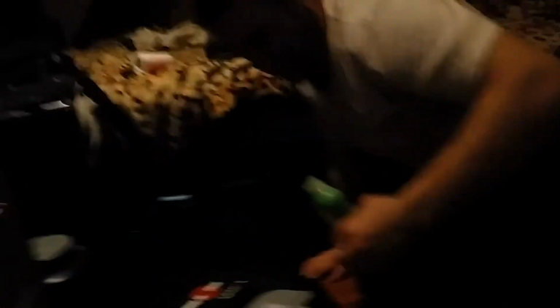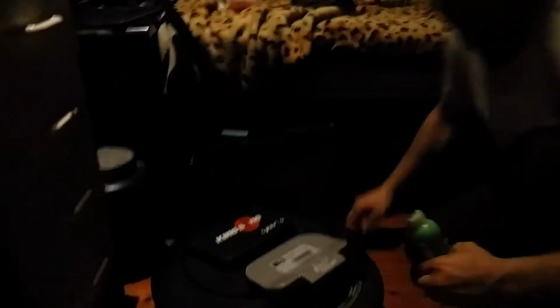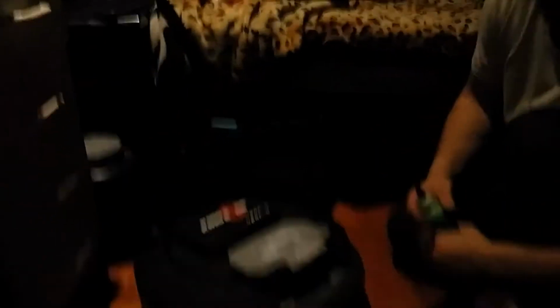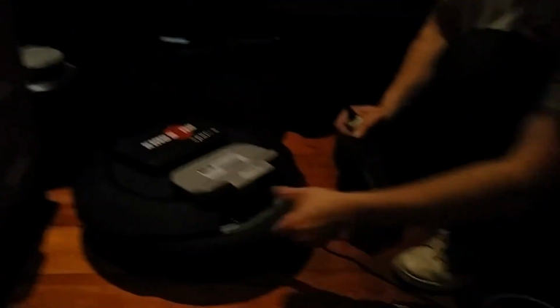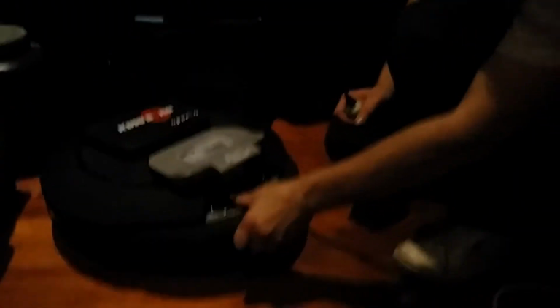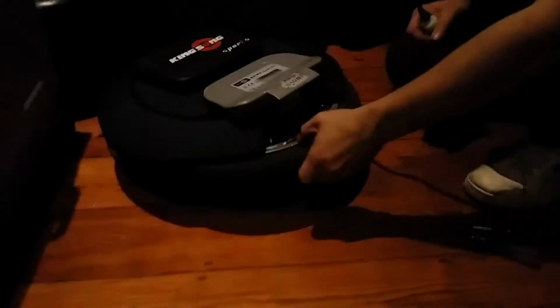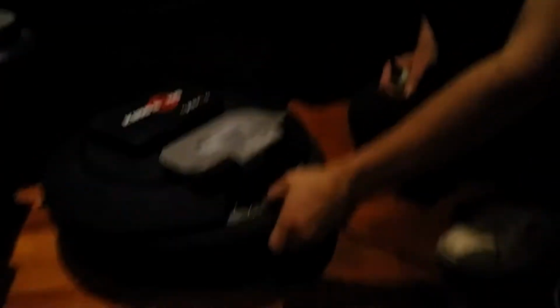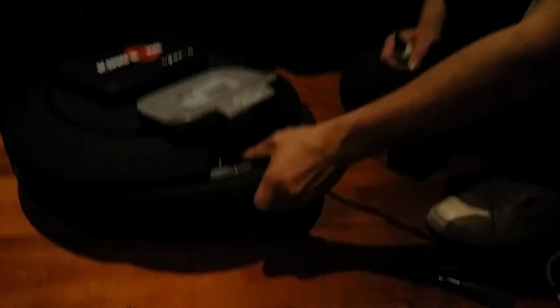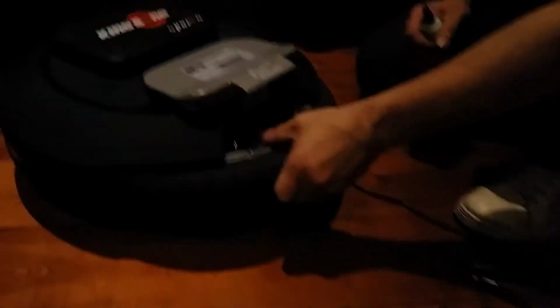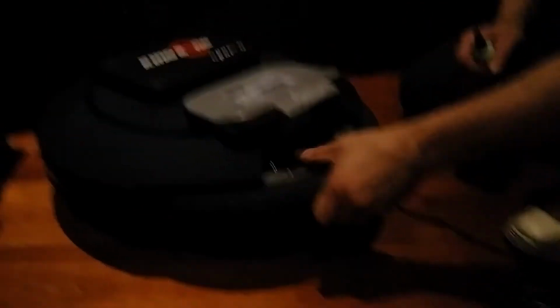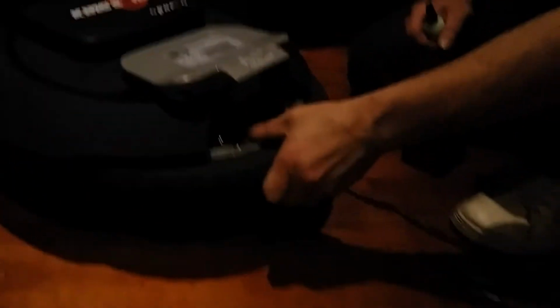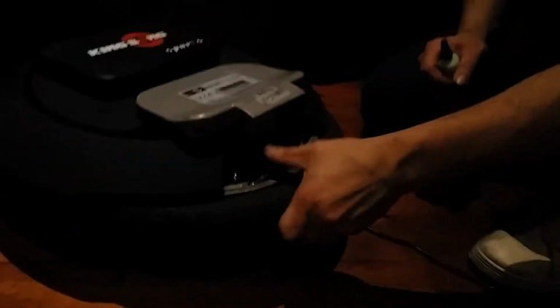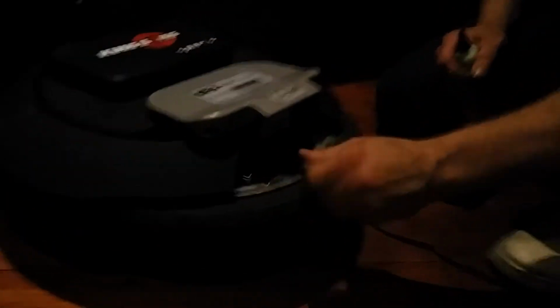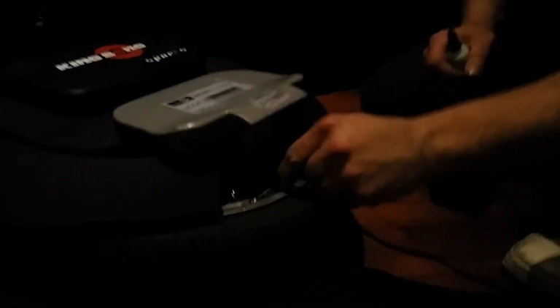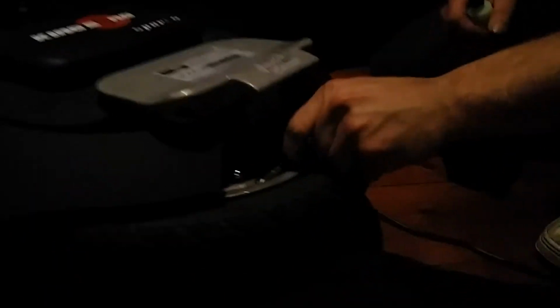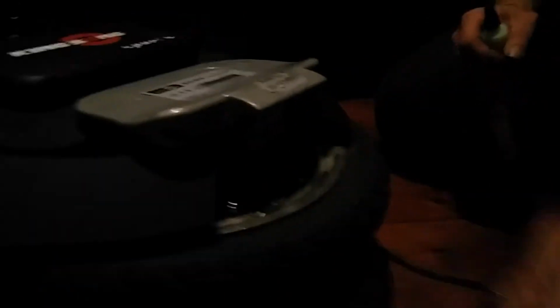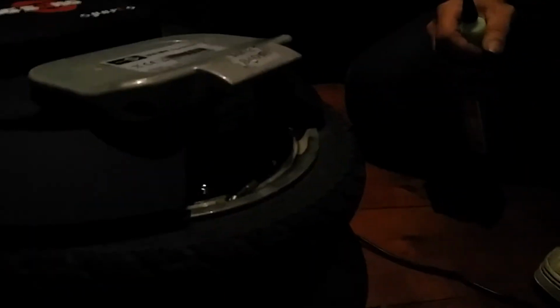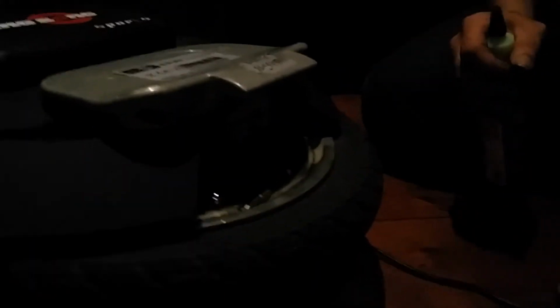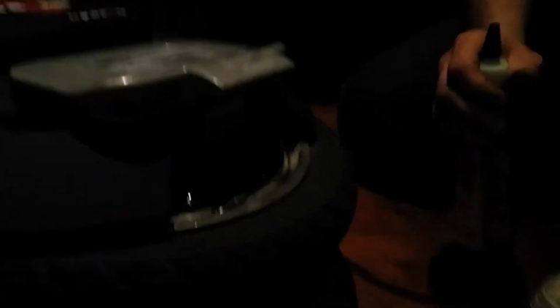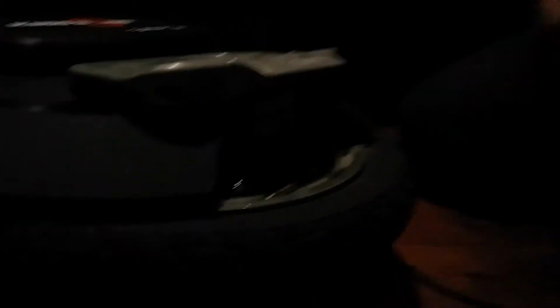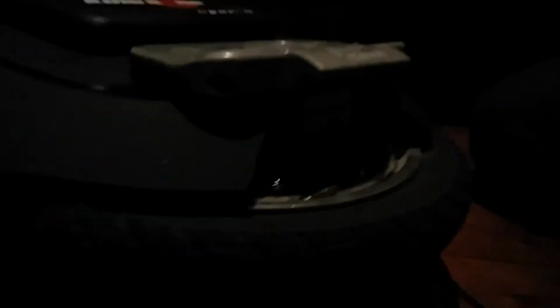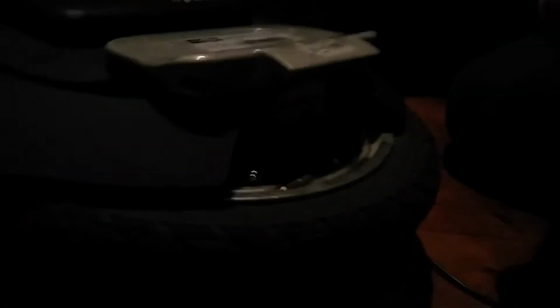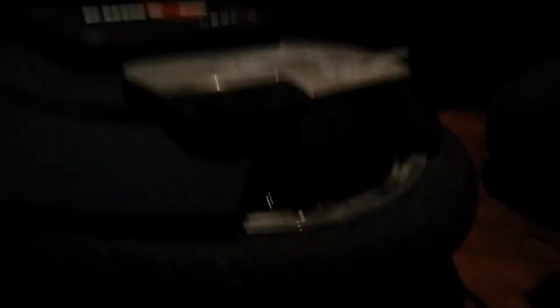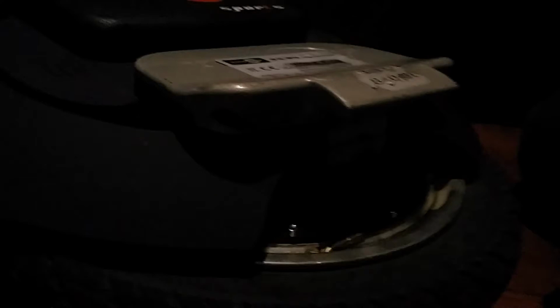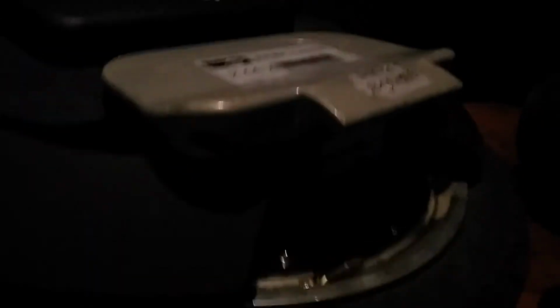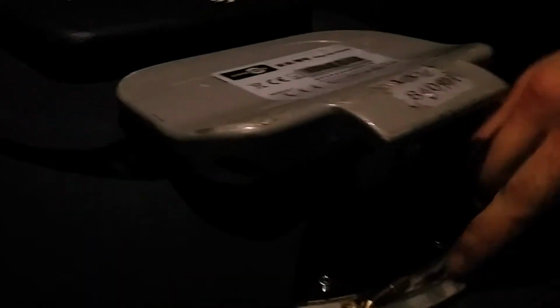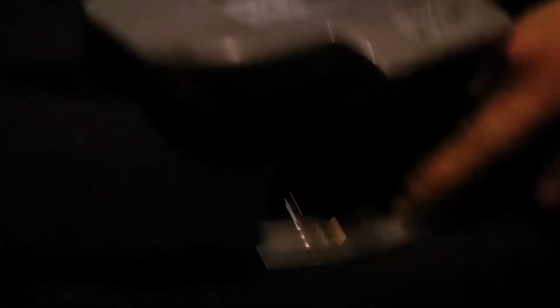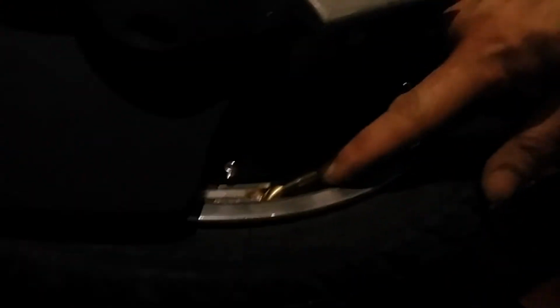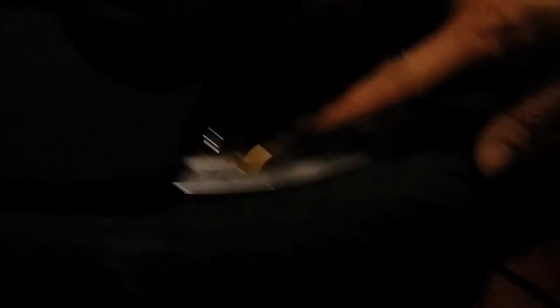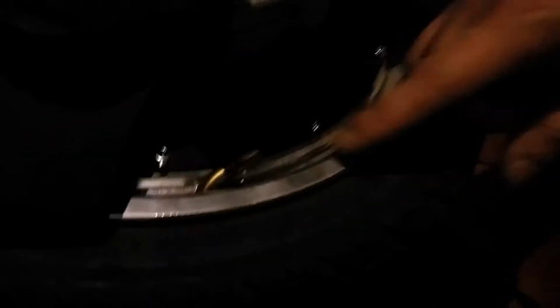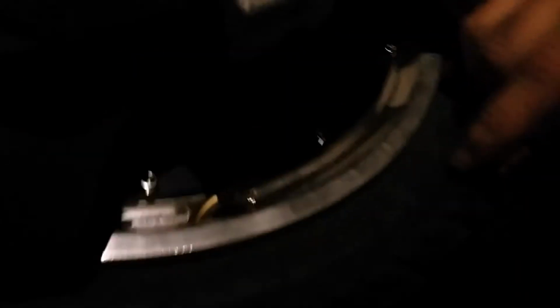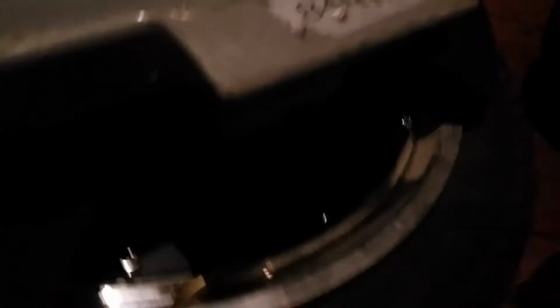First off, you've got to take your valve cap off if you have one. Then the valve will look like that.